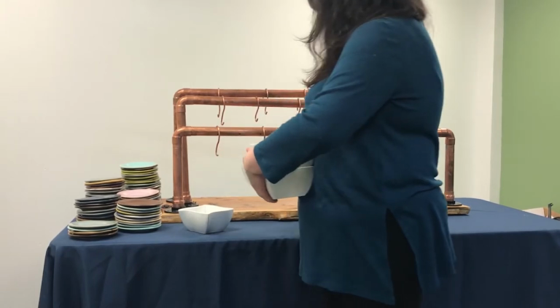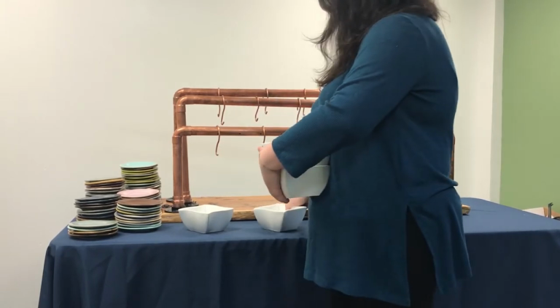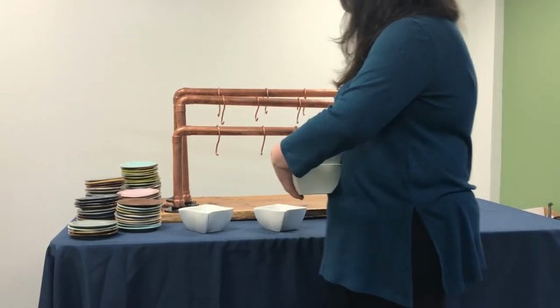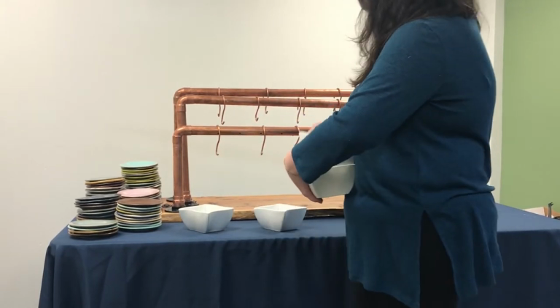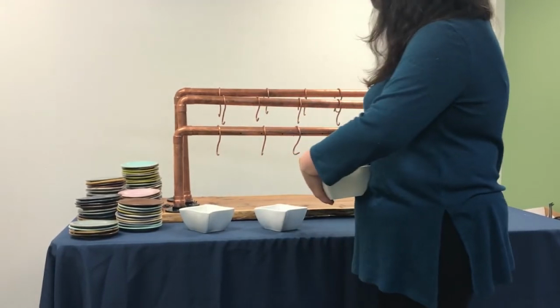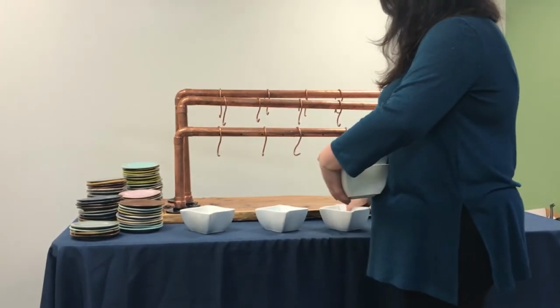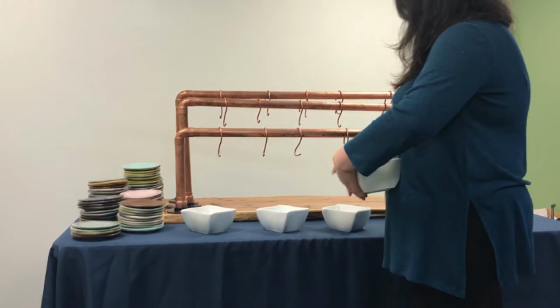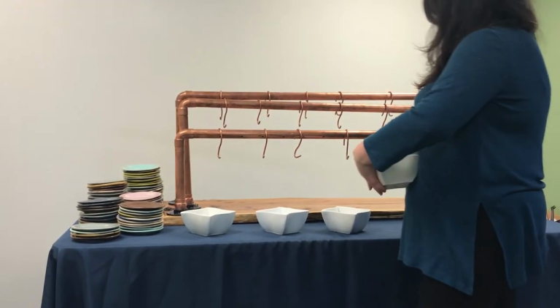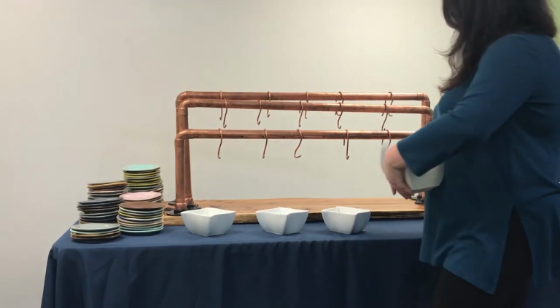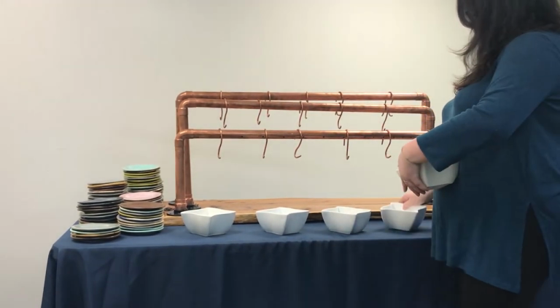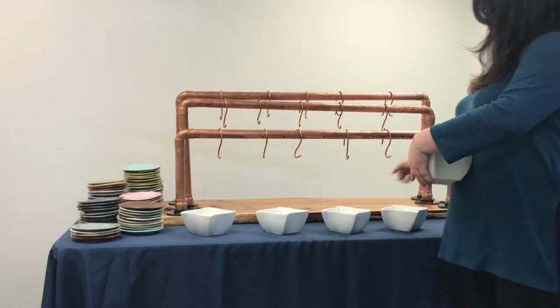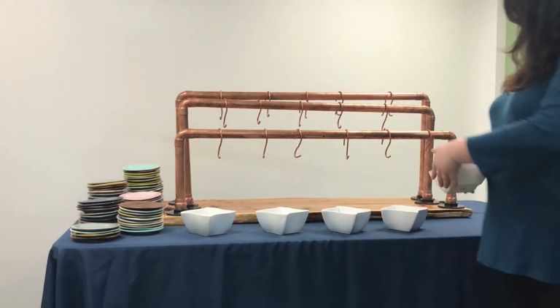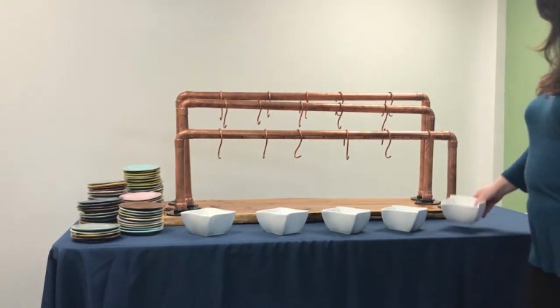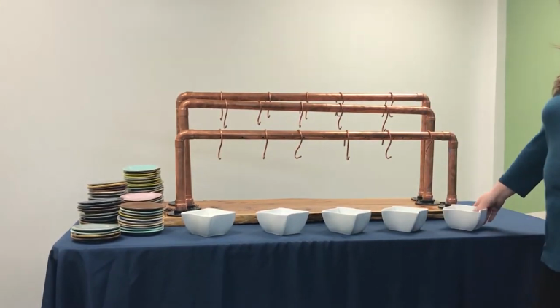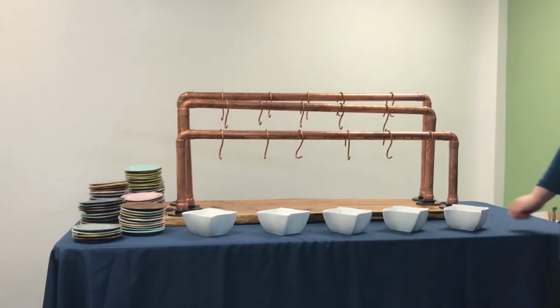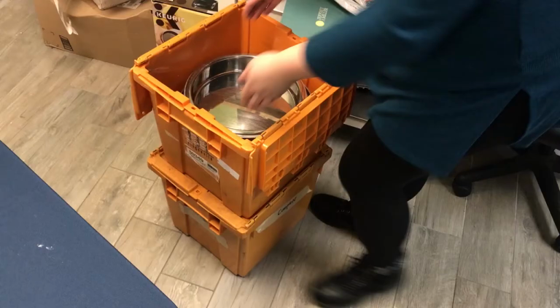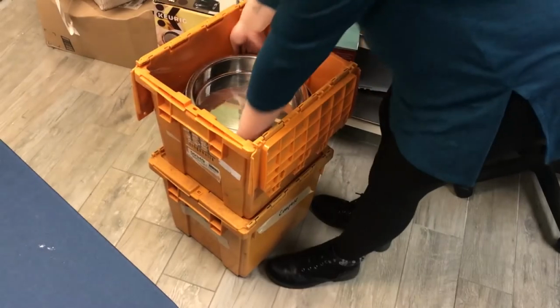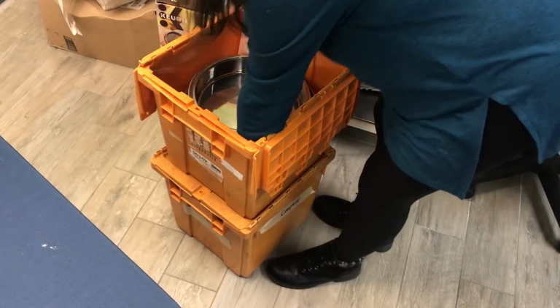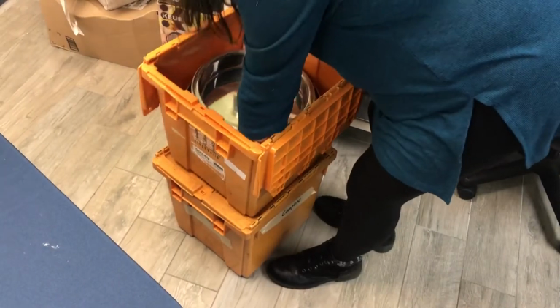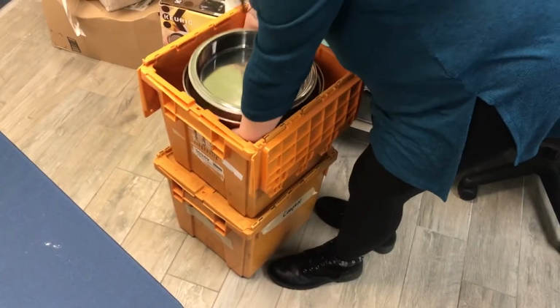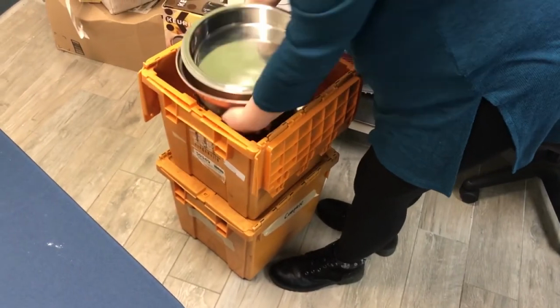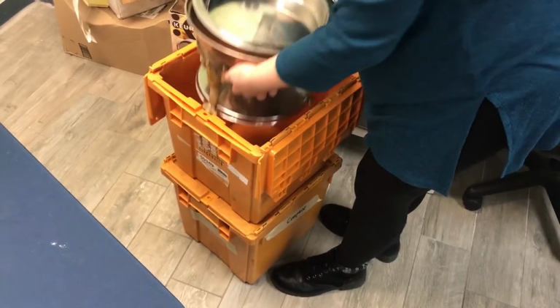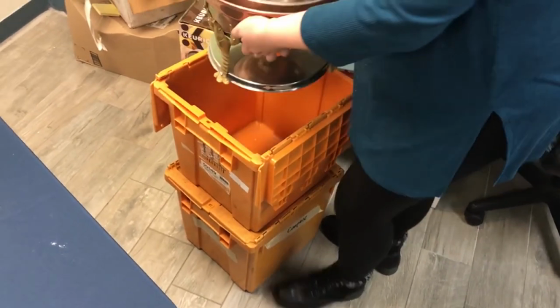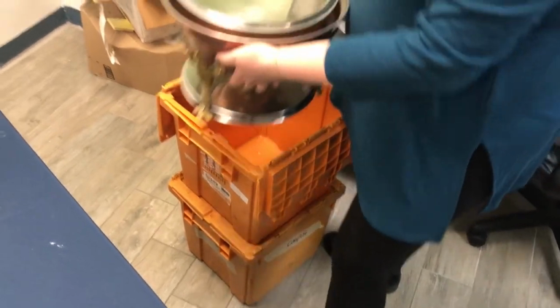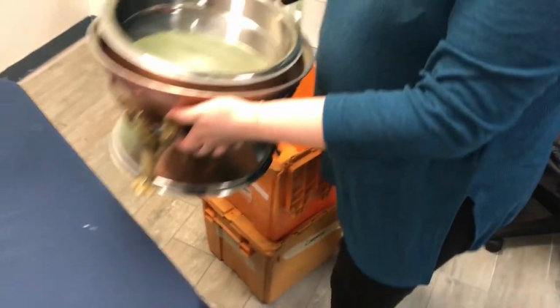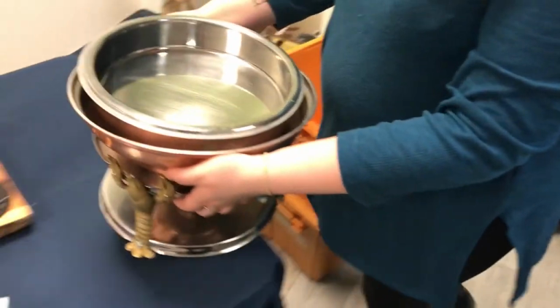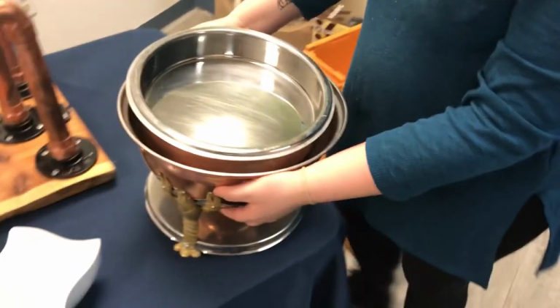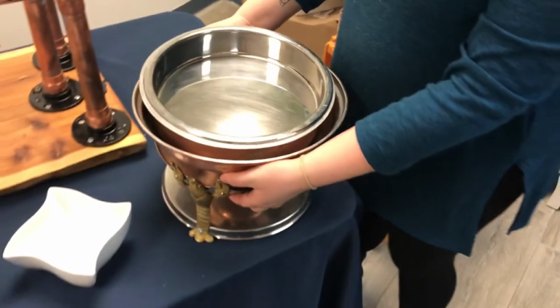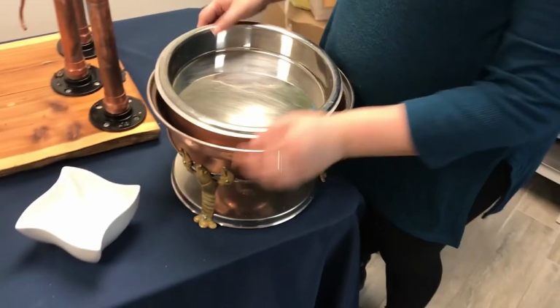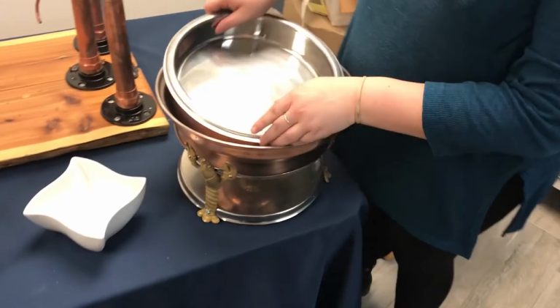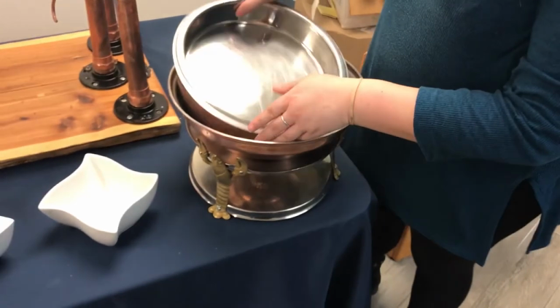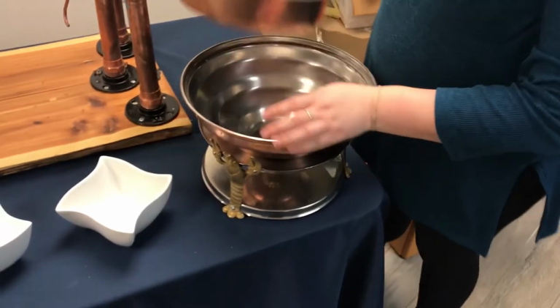You will then need to put out five bowls in front of the pretzel stand for five different condiments that come with the station. These bowls can be square and wavy as shown, or round. Refer to the checklist for the correct type of bowl.